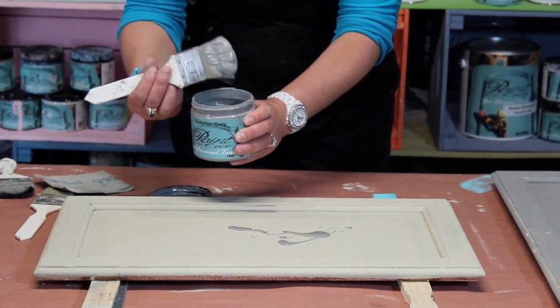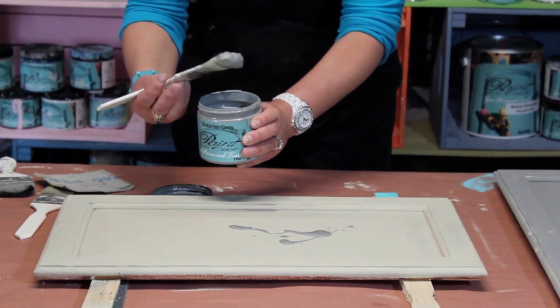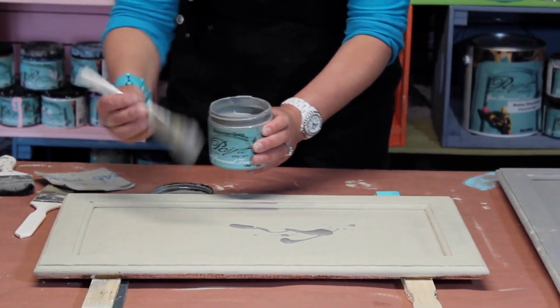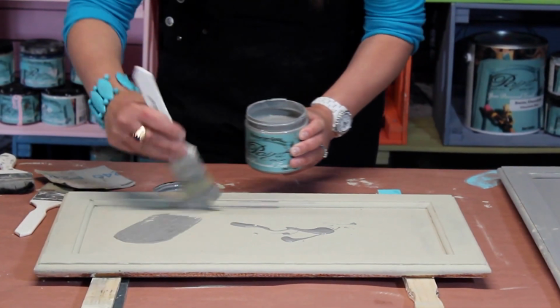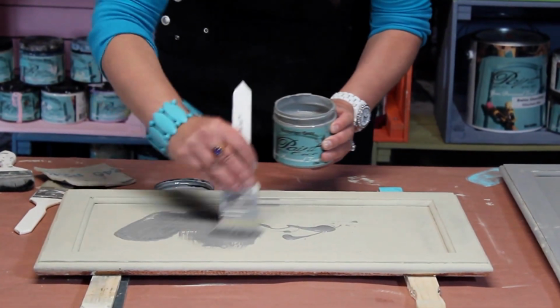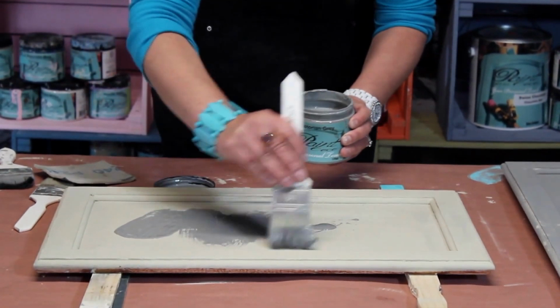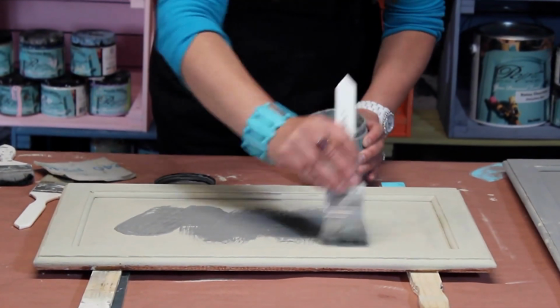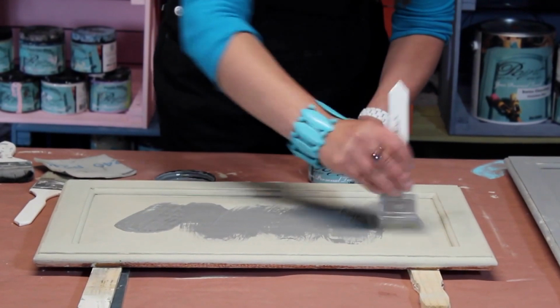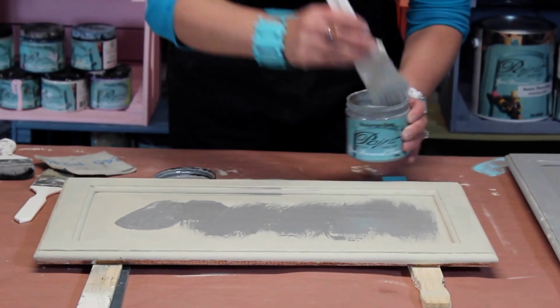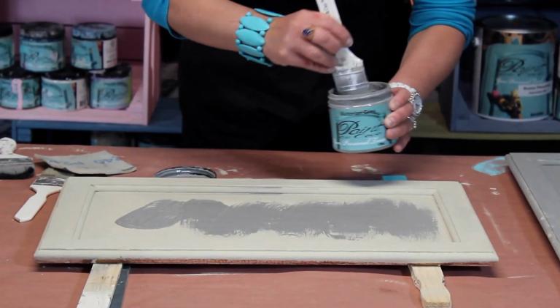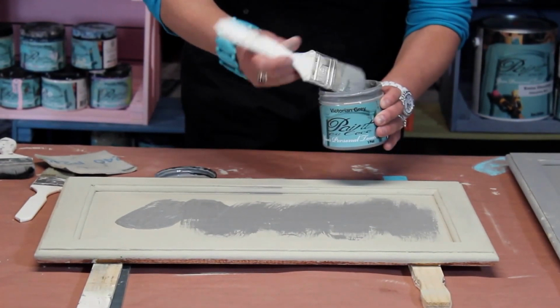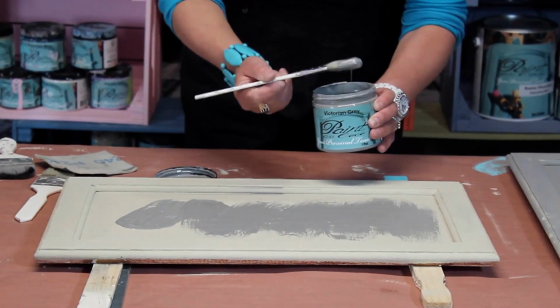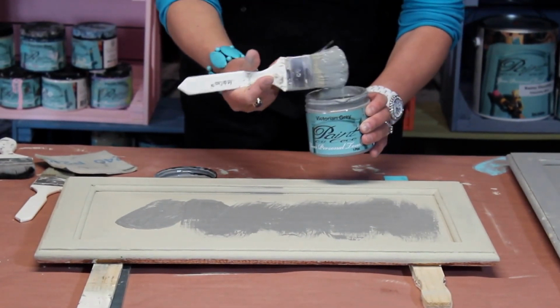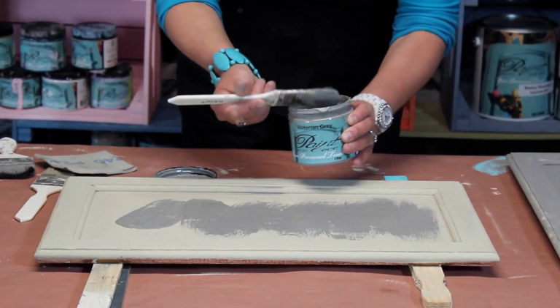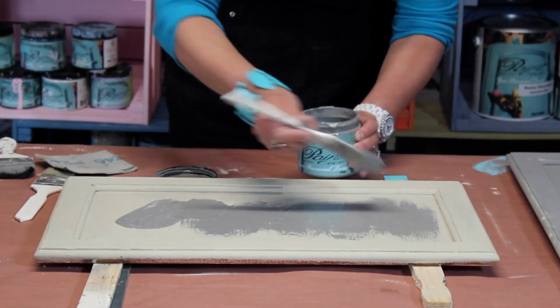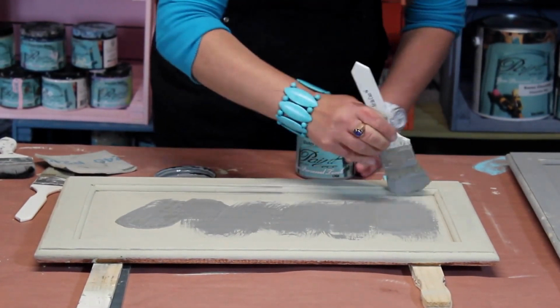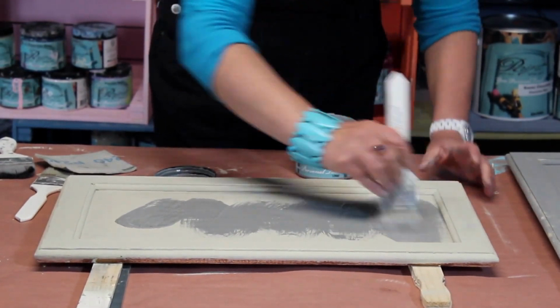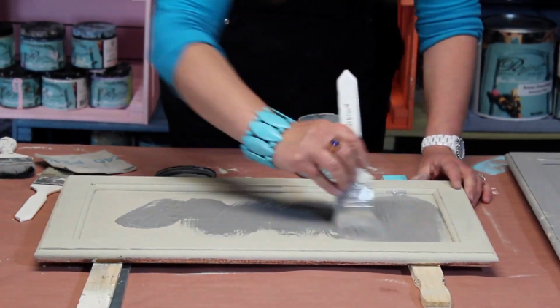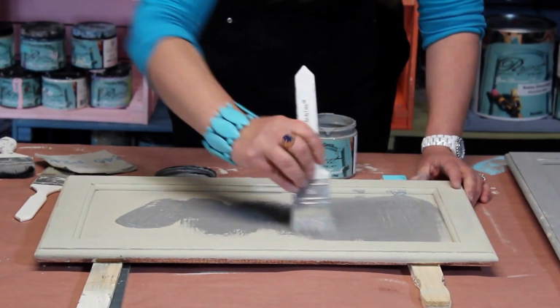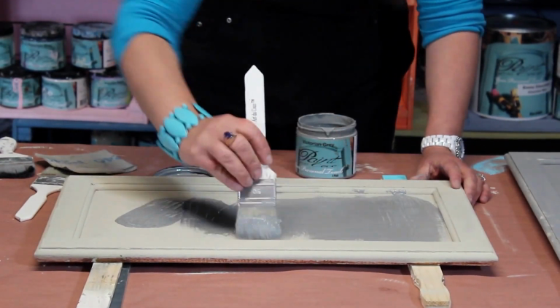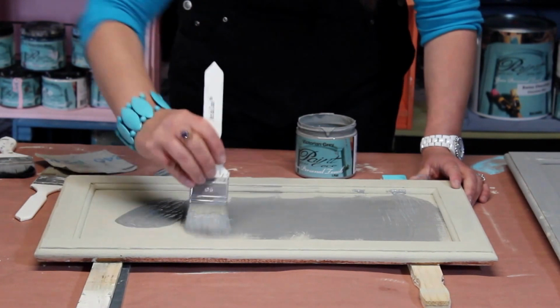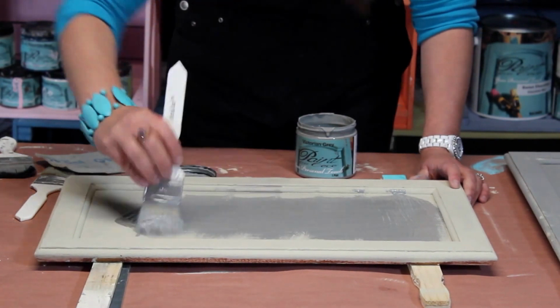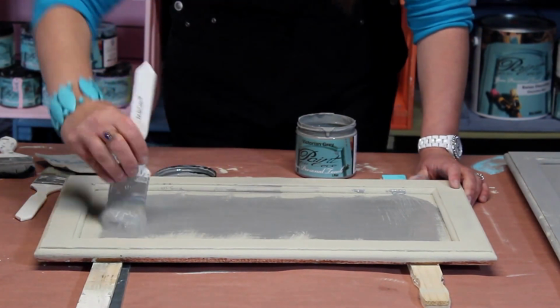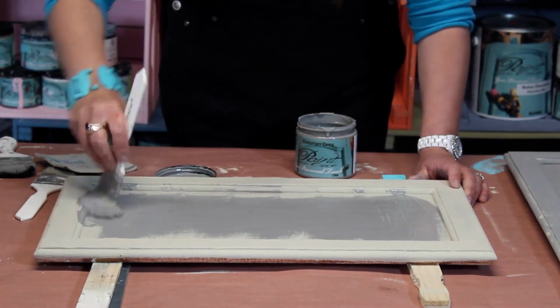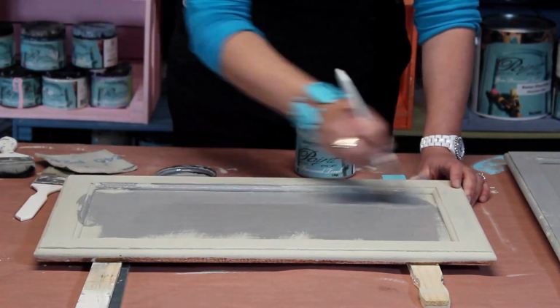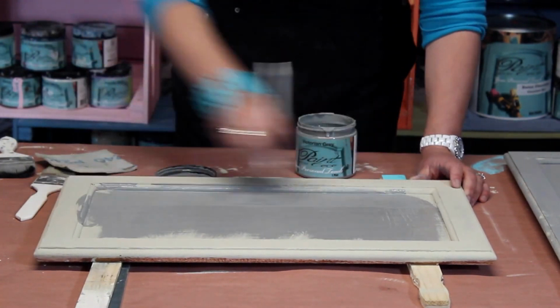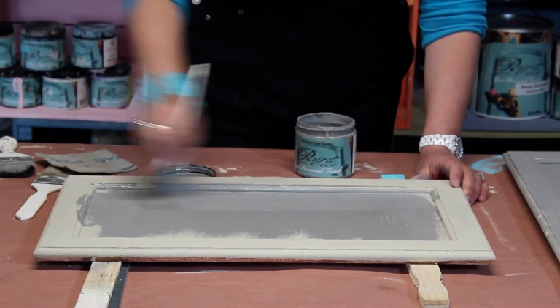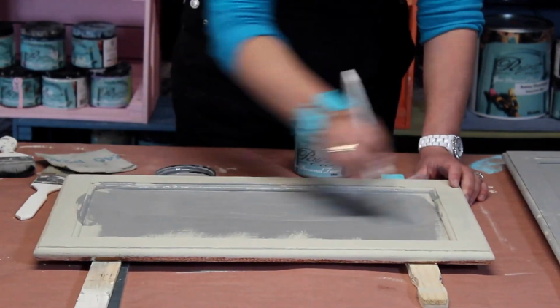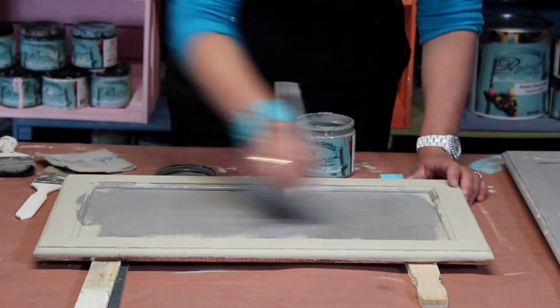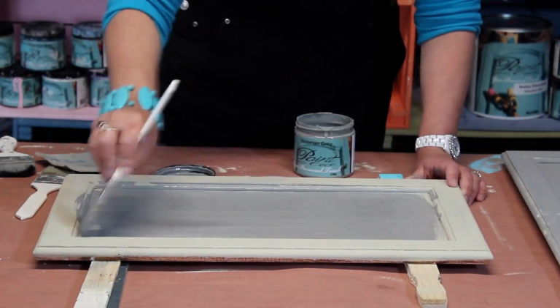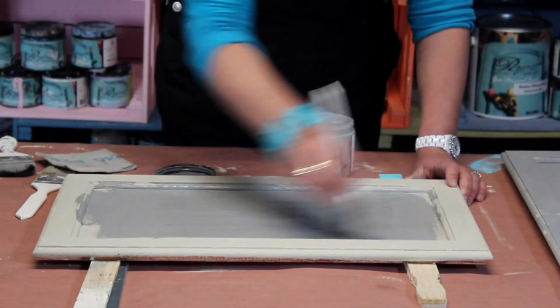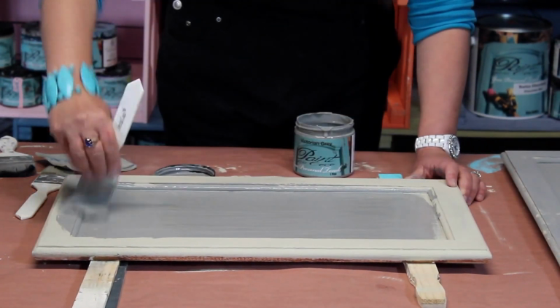I'm turning my brush like a wine bottle and start zigzagging back and forth. Now I have plenty of paint on my brush so I don't have to keep going back and forth to the container.